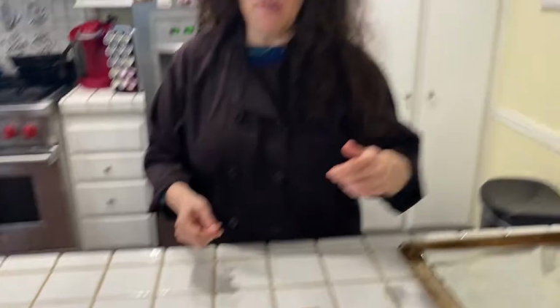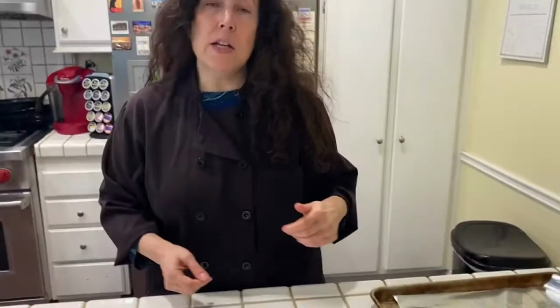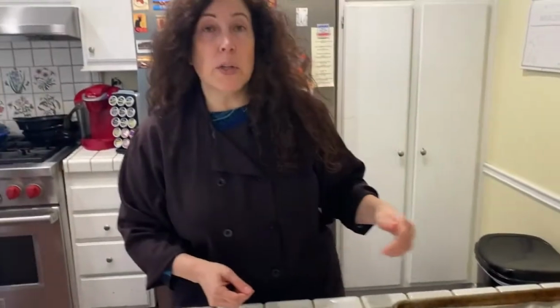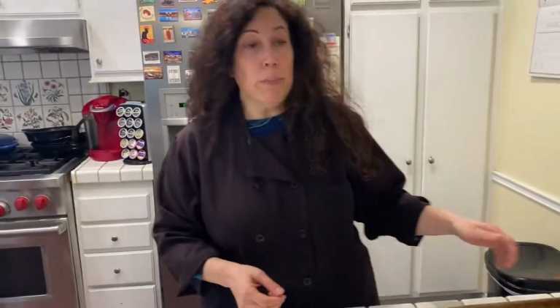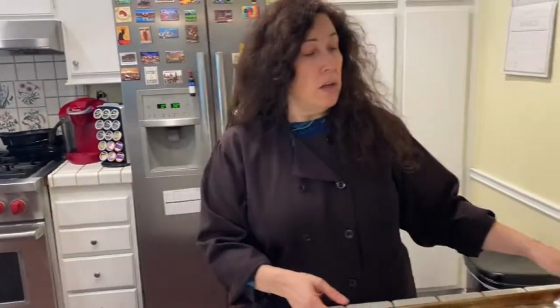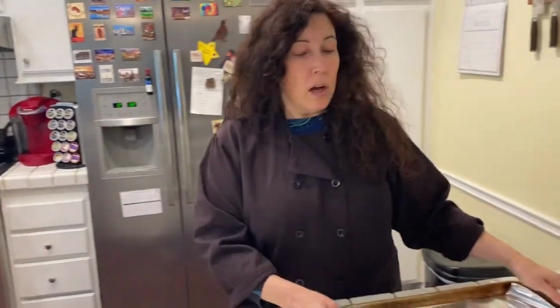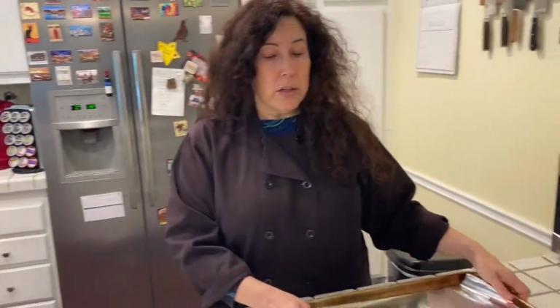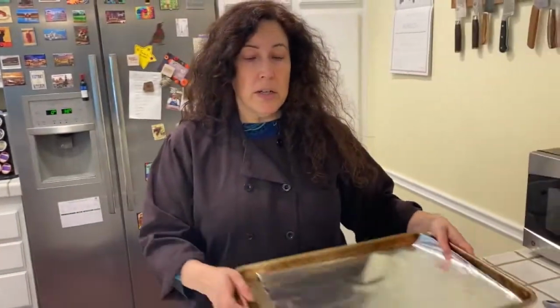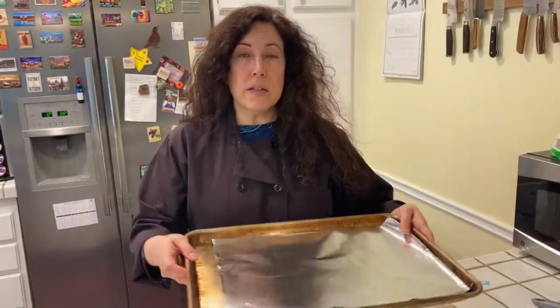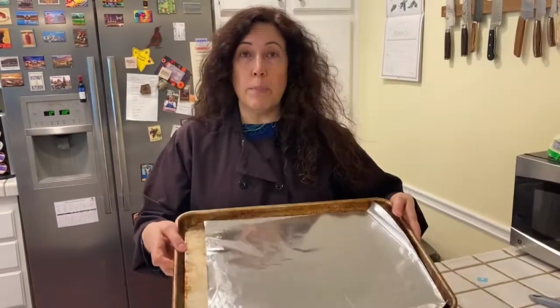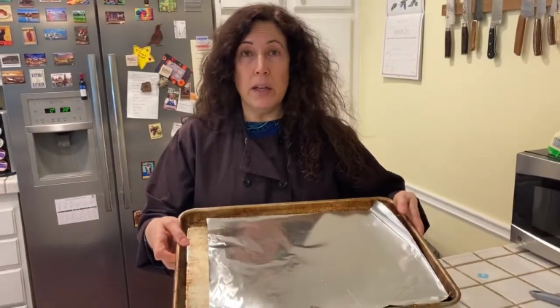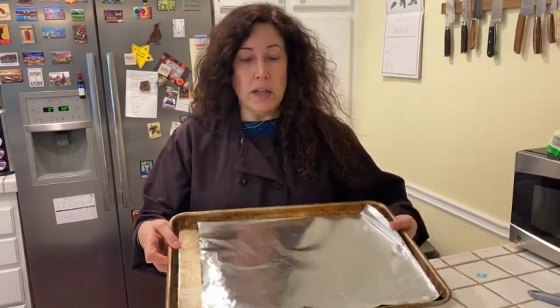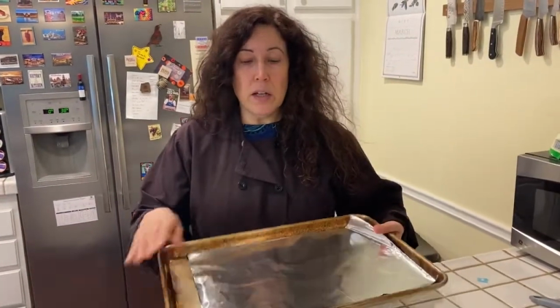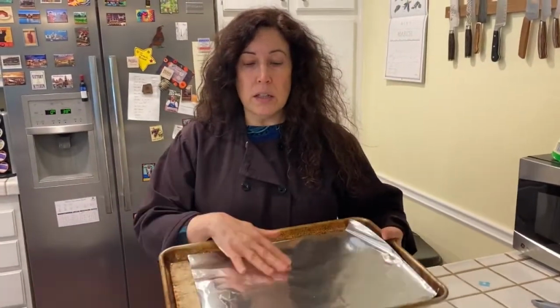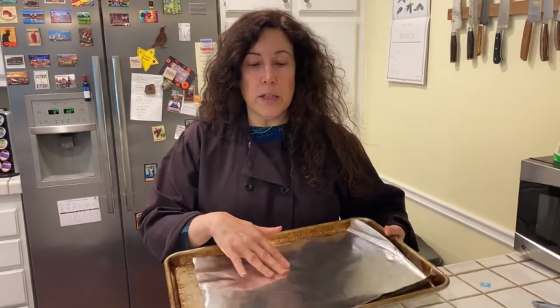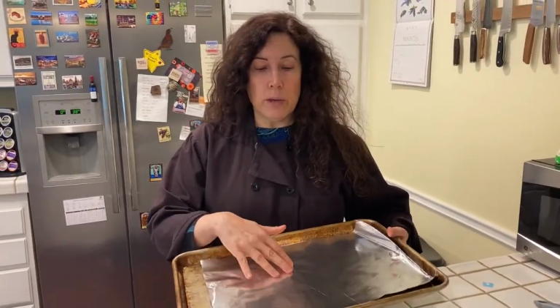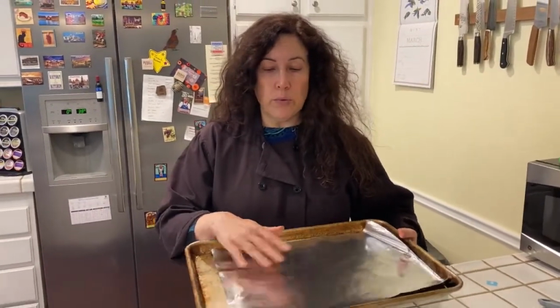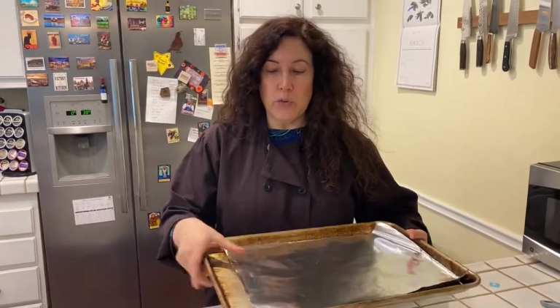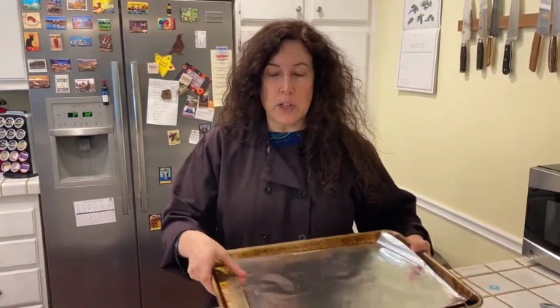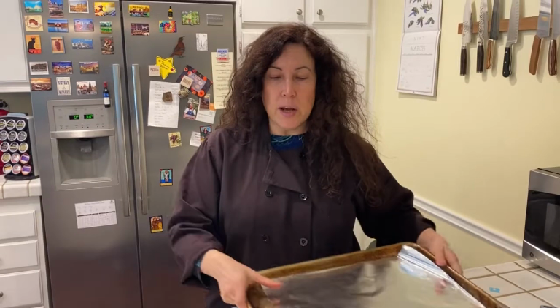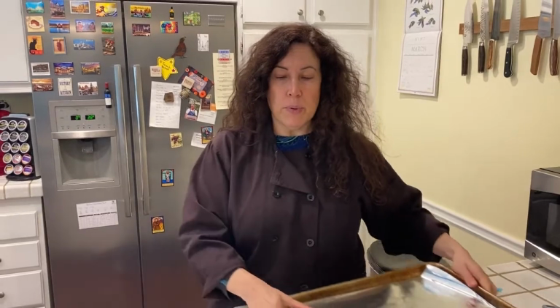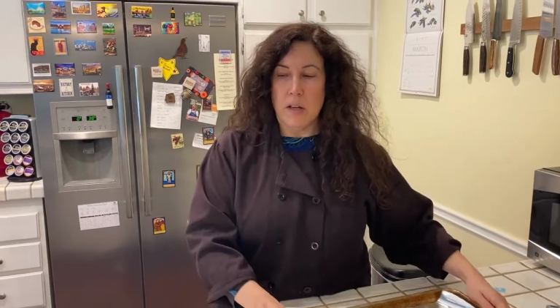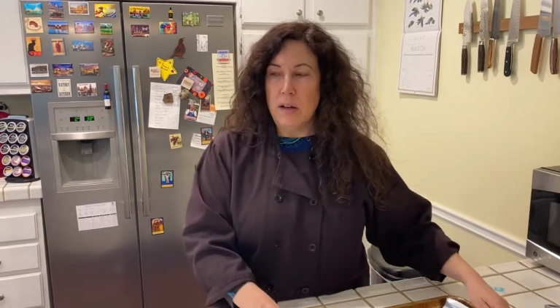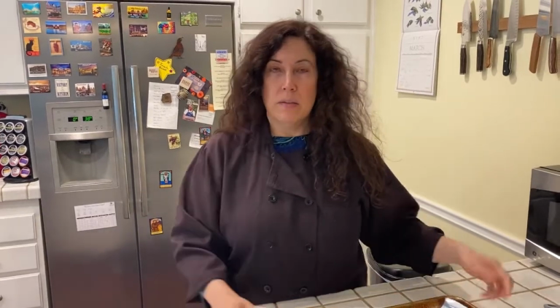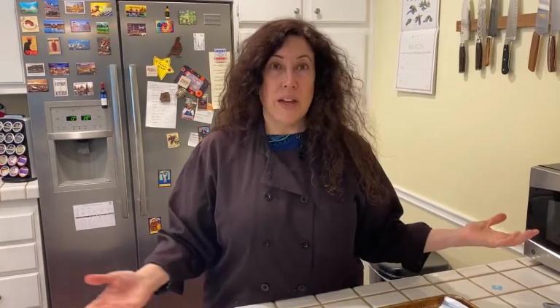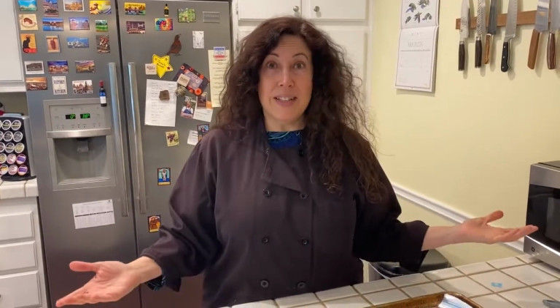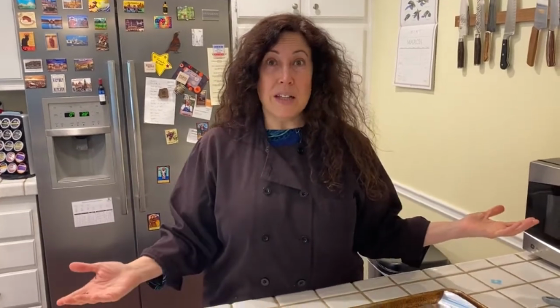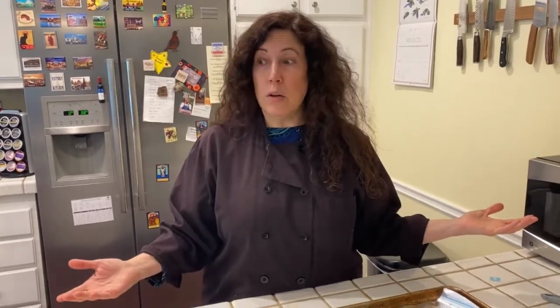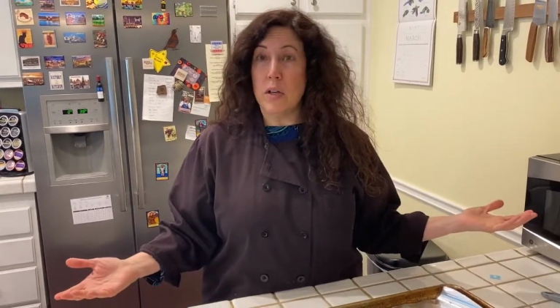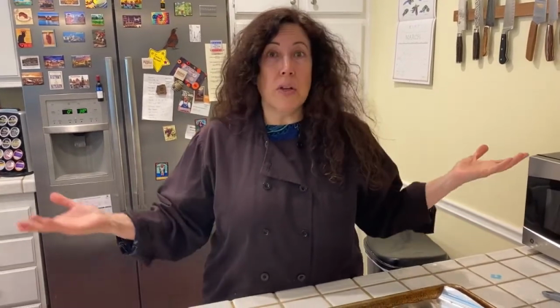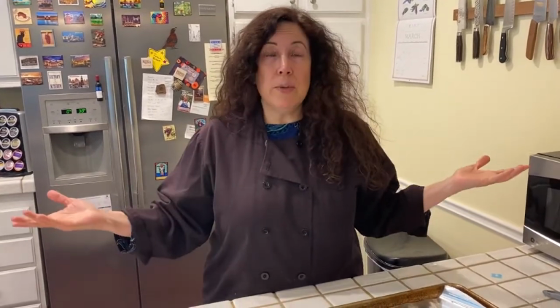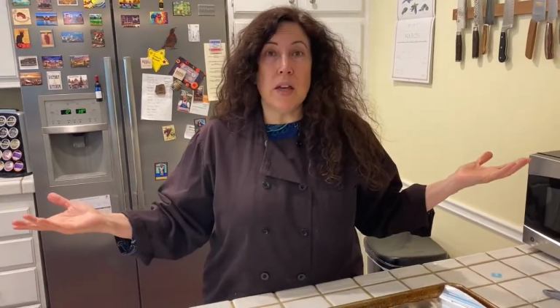As for equipment, all you're going to need is a pan. I like to line the pan with foil for easy cleanup. That's it — let me show you how to put it together.